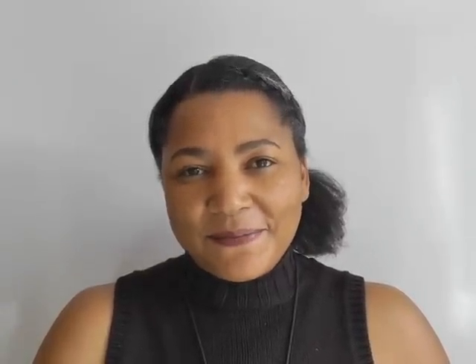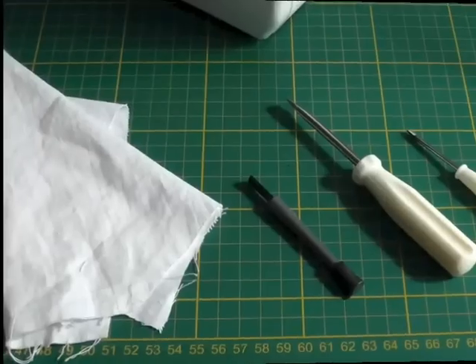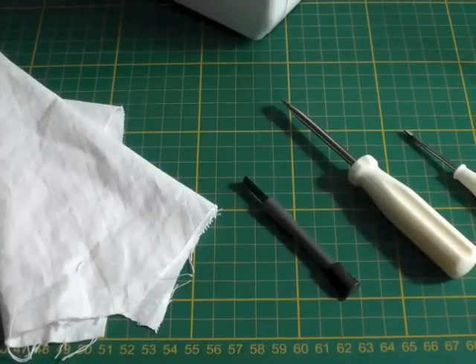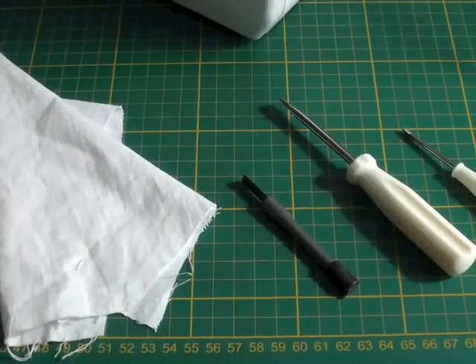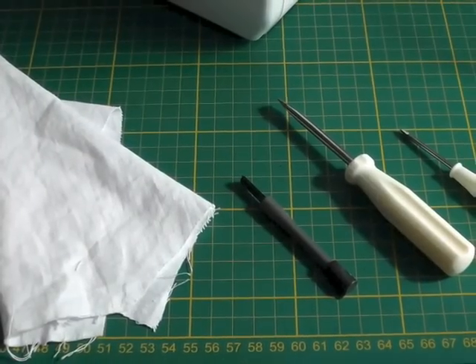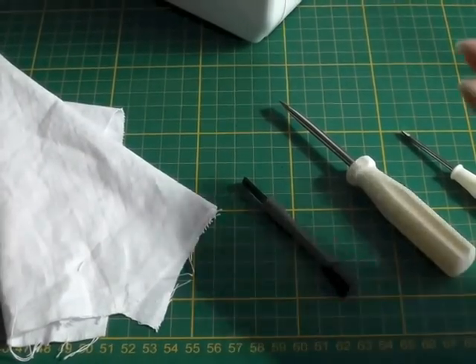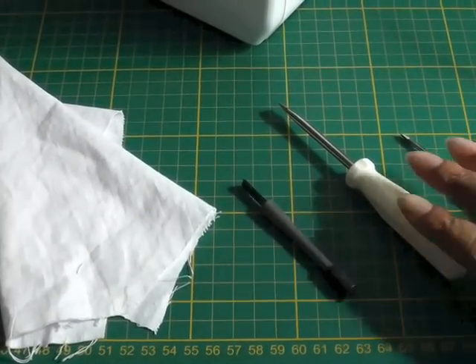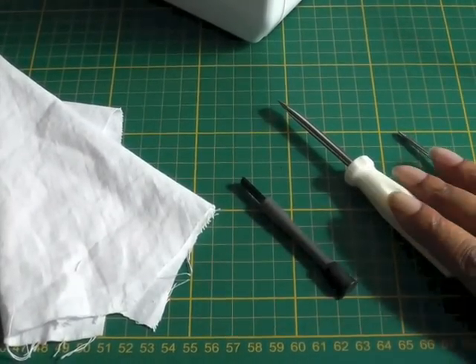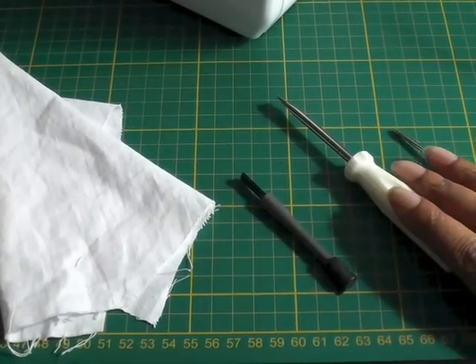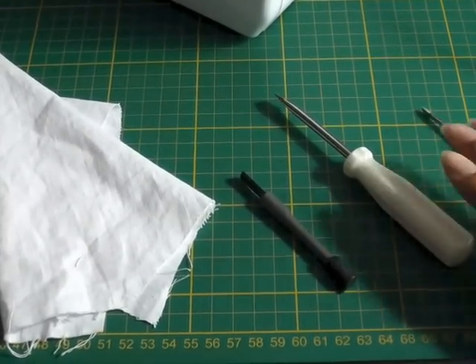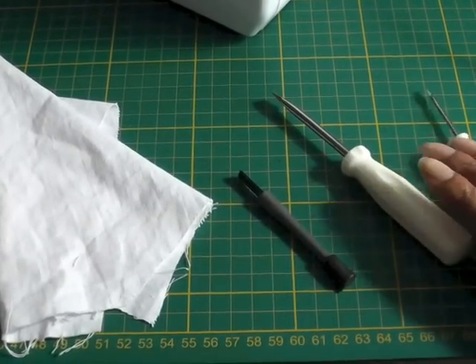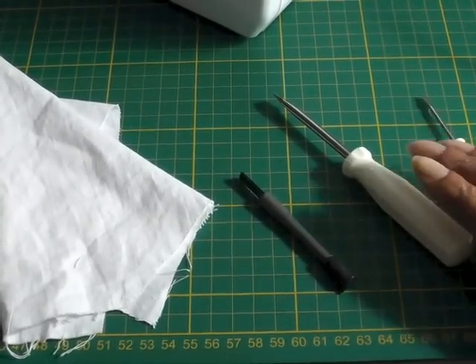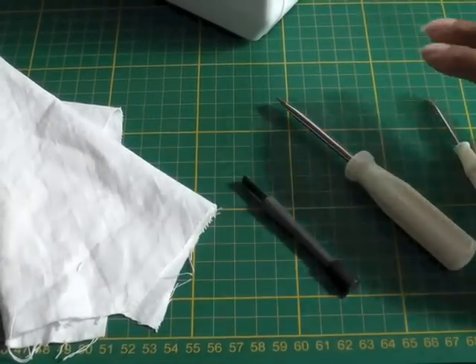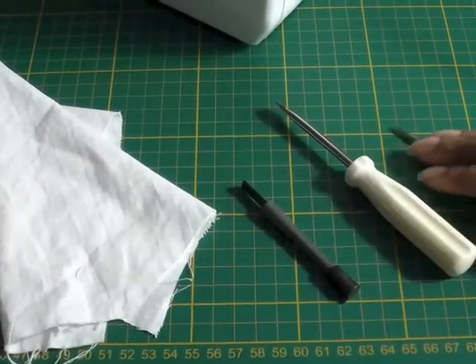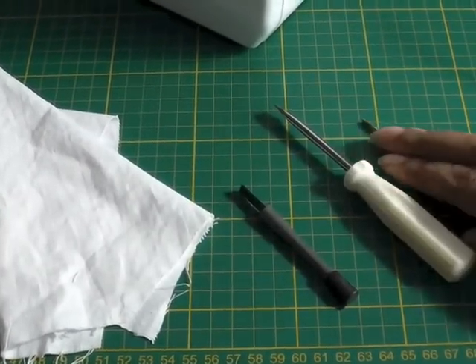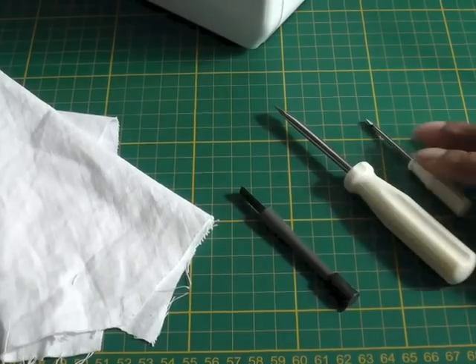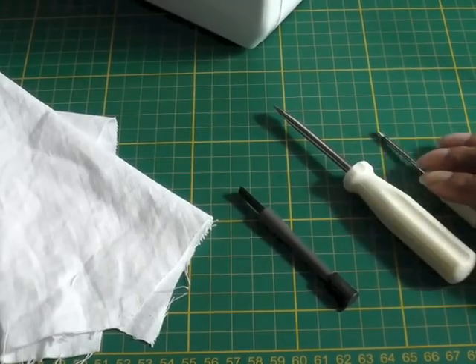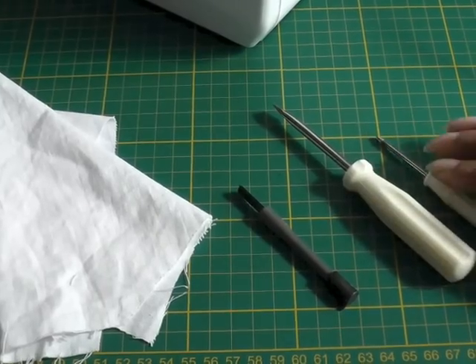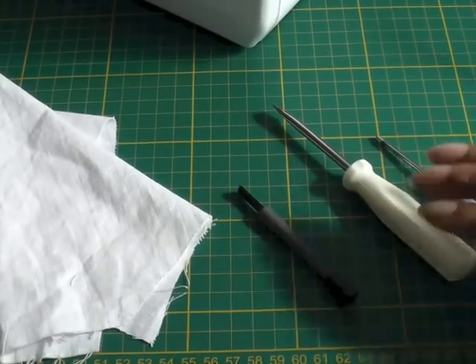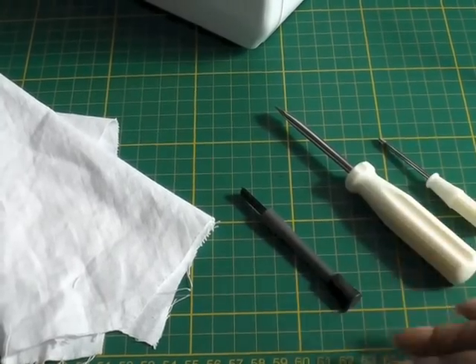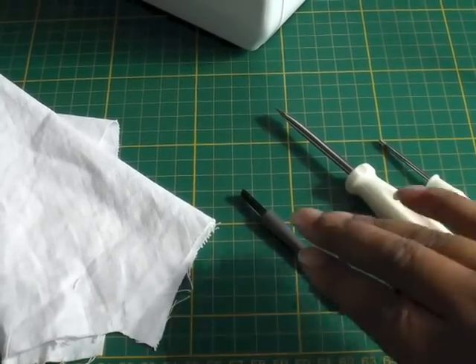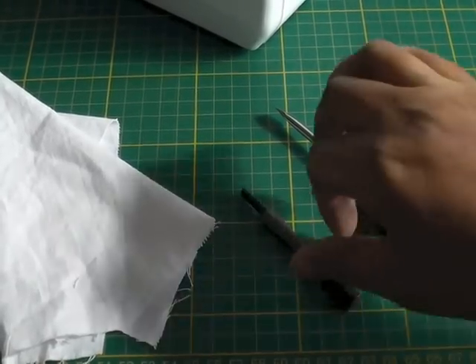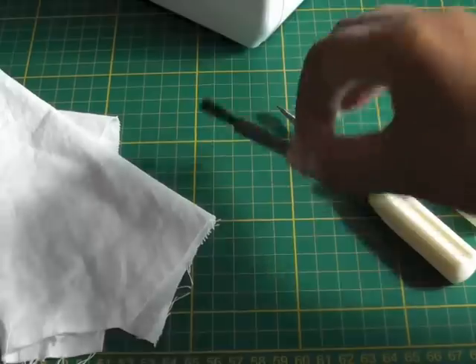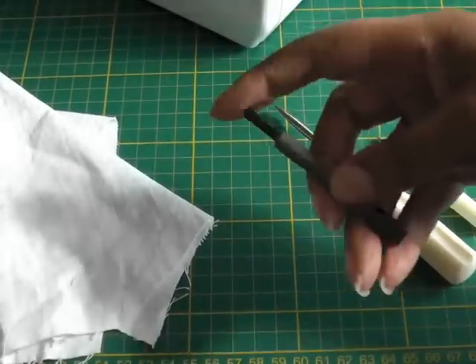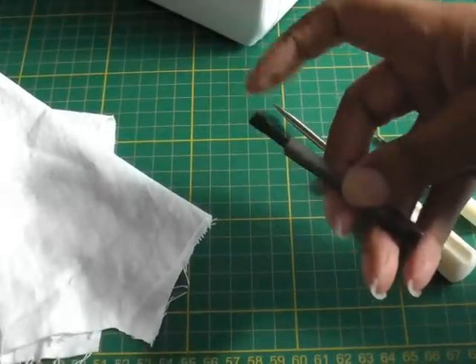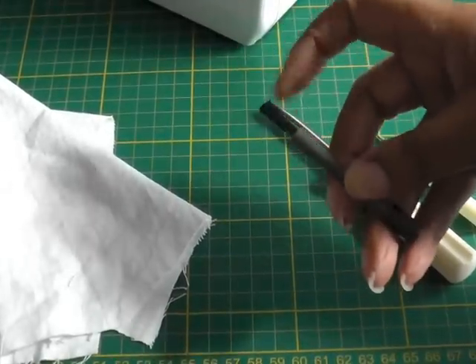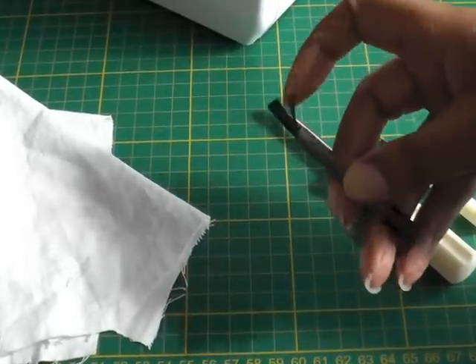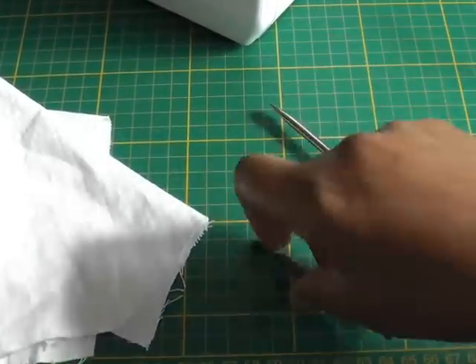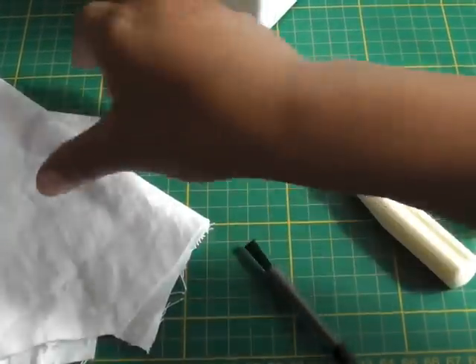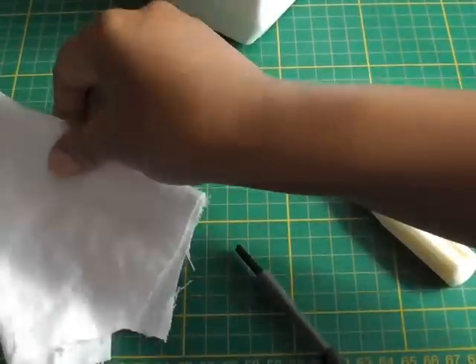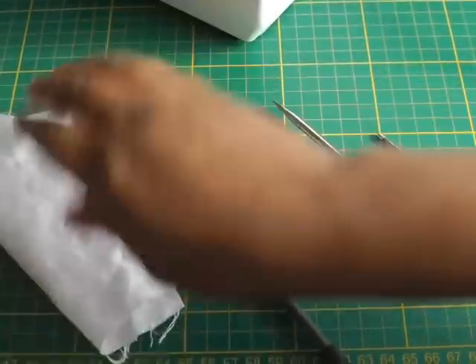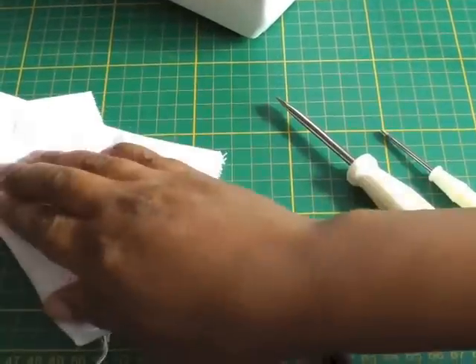The tools that you're going to need for the job are a choice of screwdrivers, big or small, depending on your needle plate, your thread plate, a small brush to get rid of all that lint, and a soft cloth.